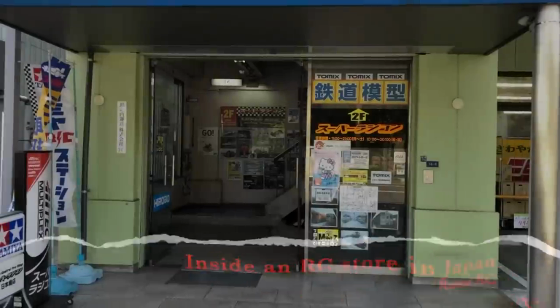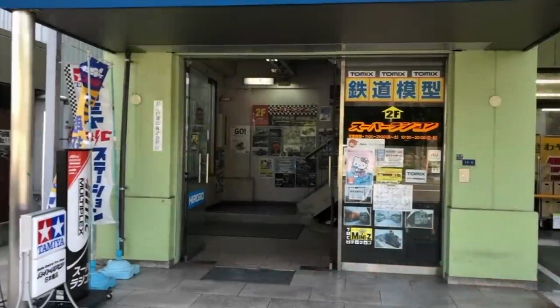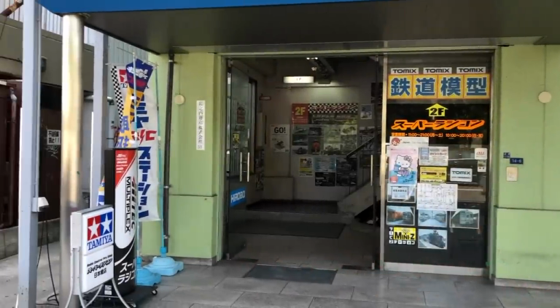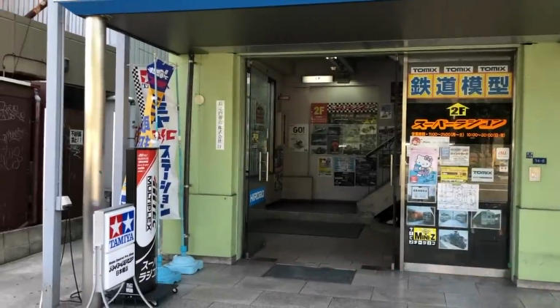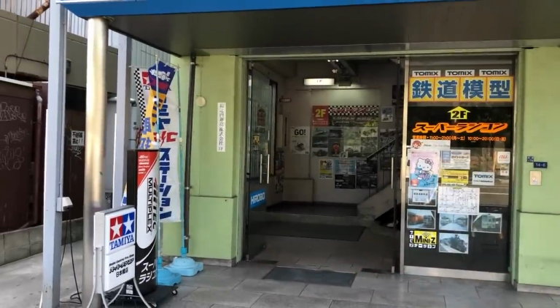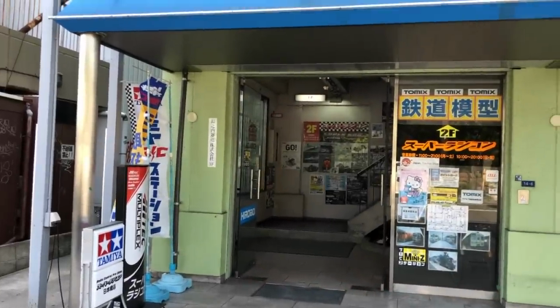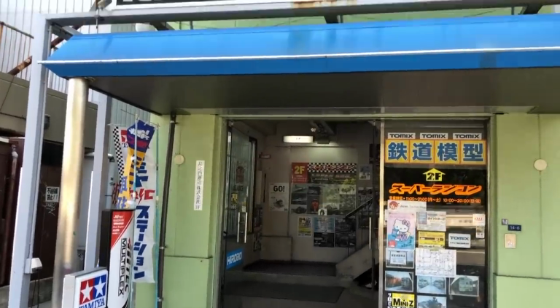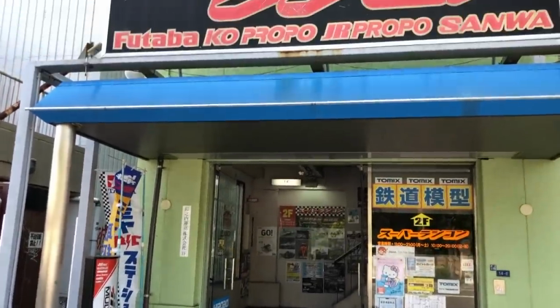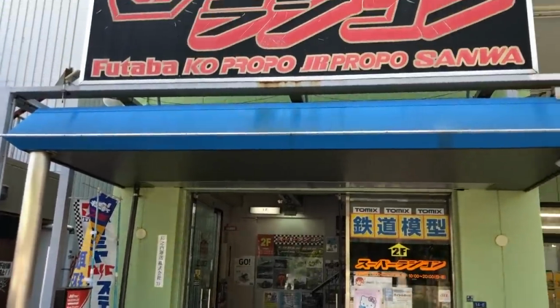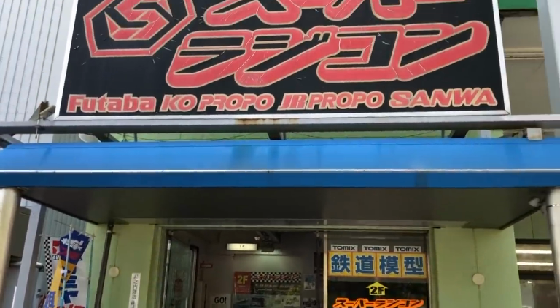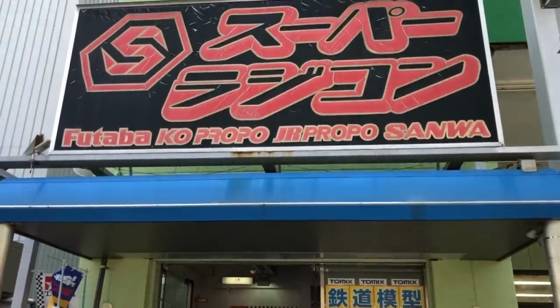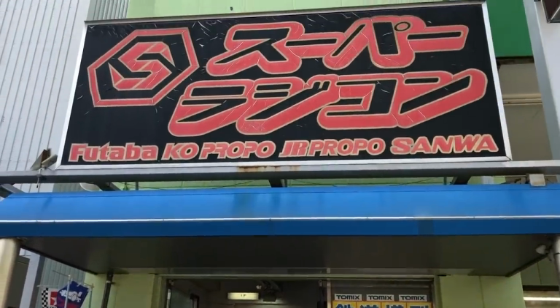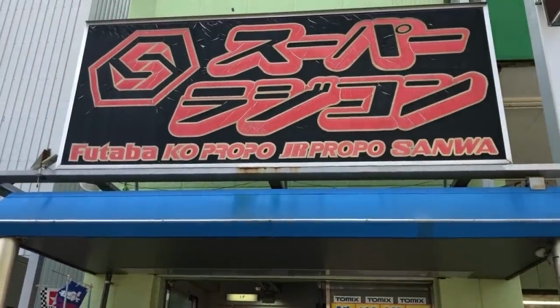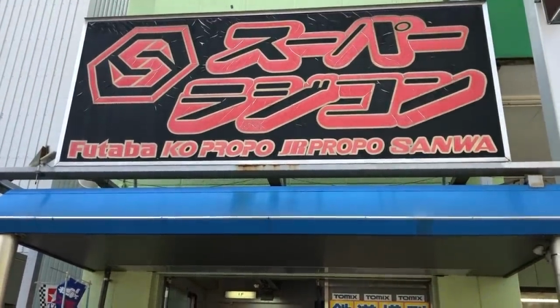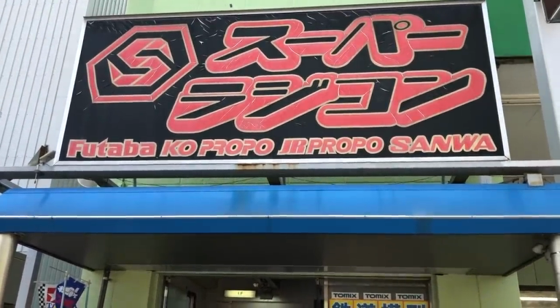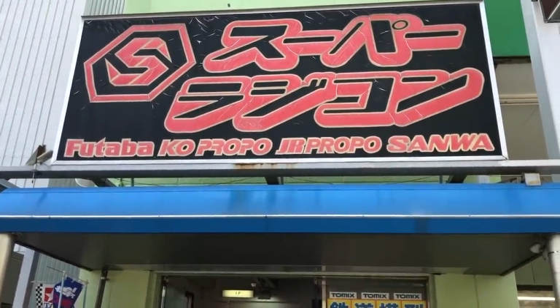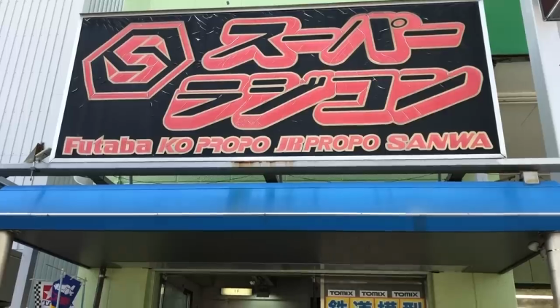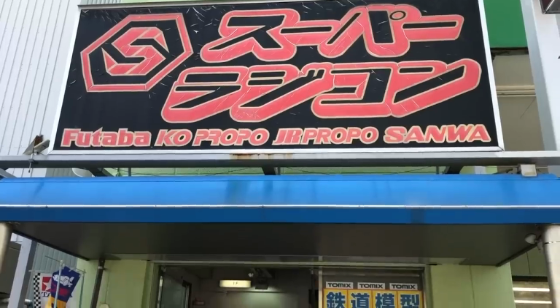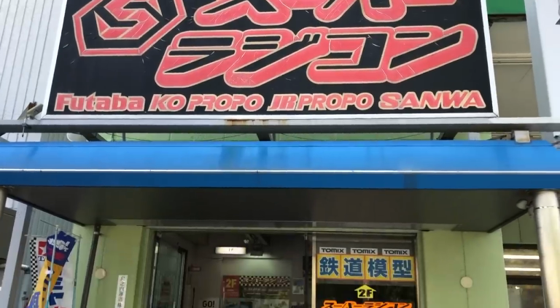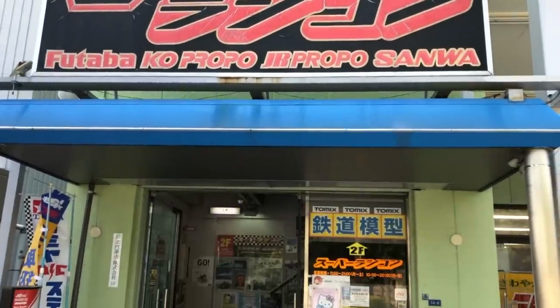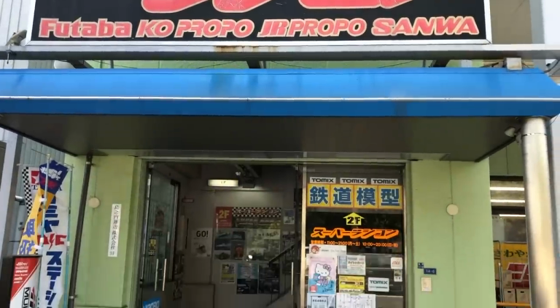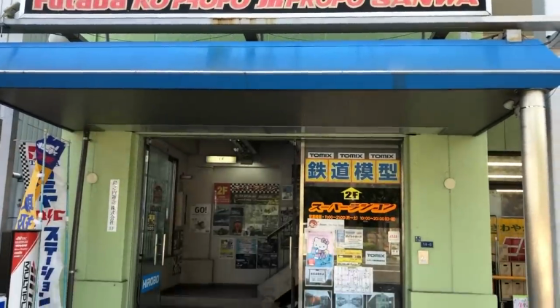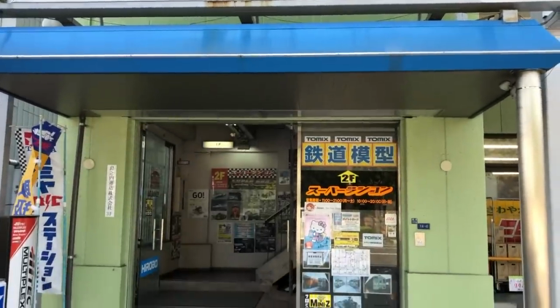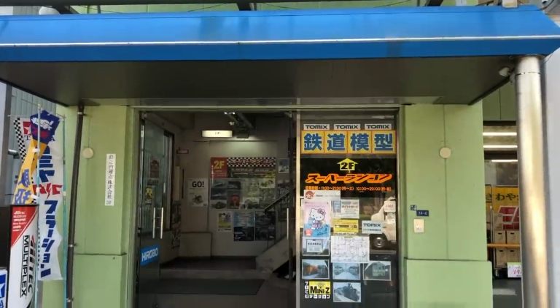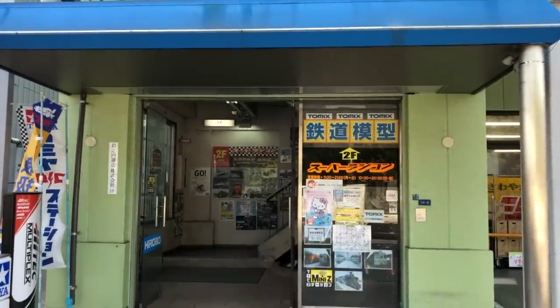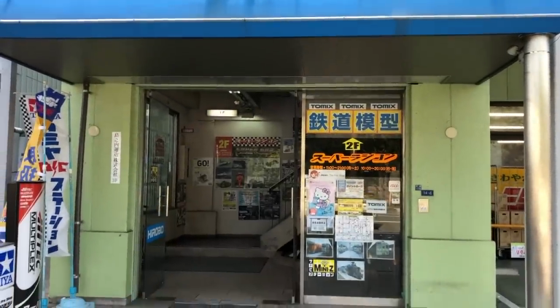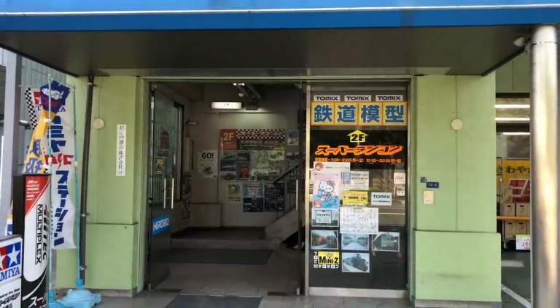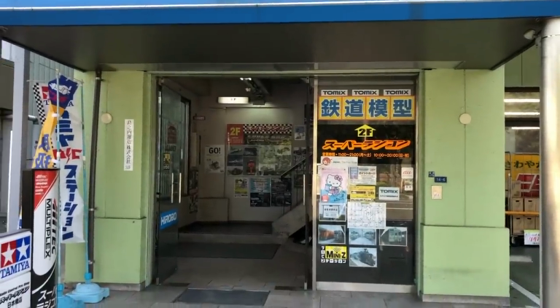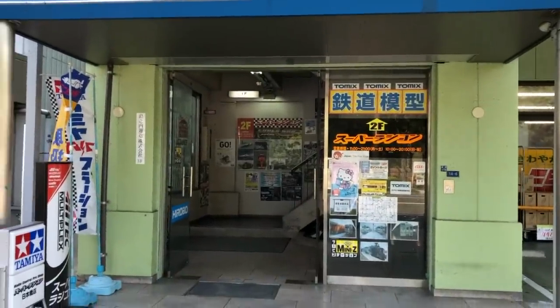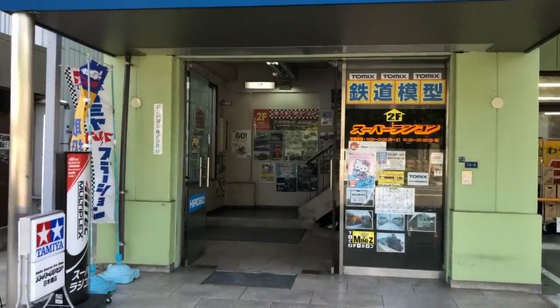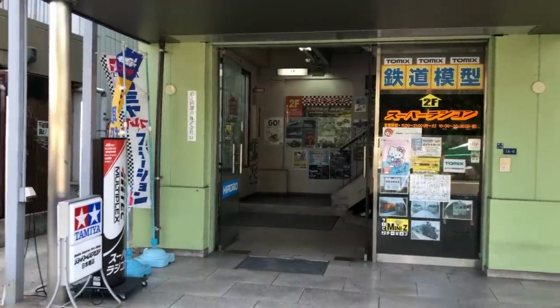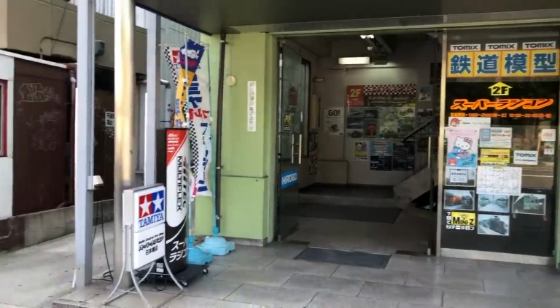Hello world, welcome back to Razor RC. I'm on vacation here in Osaka, Japan. I figured I'd check out a local hobby store and see what they got going on. So I found this place not too far from where I was staying.